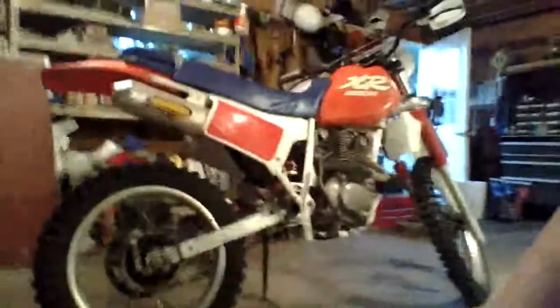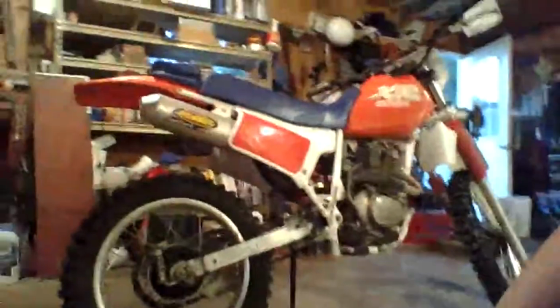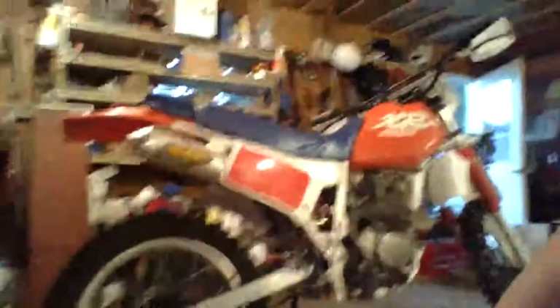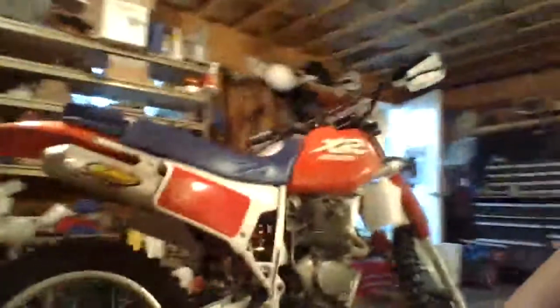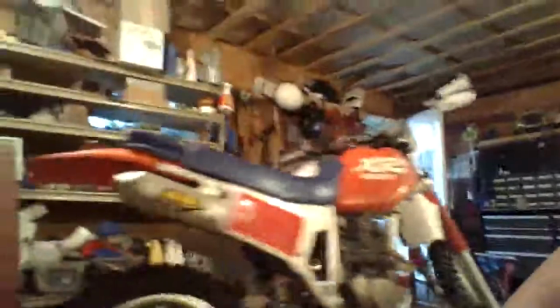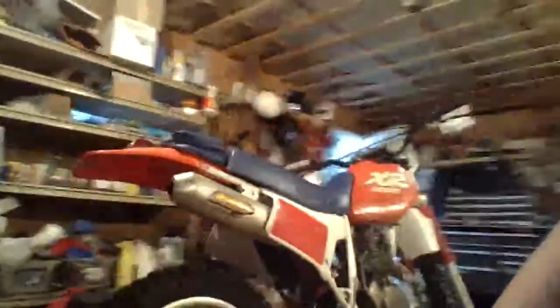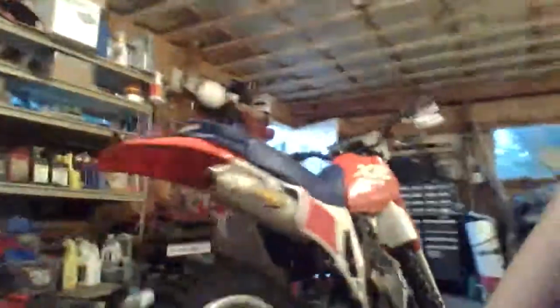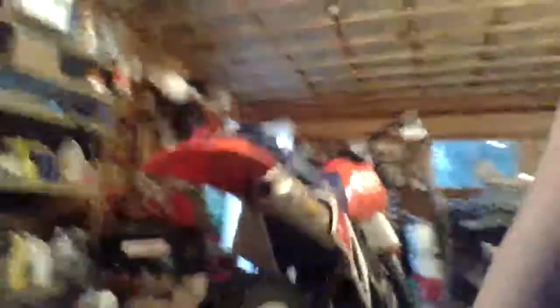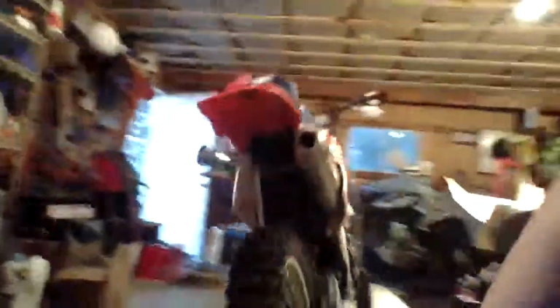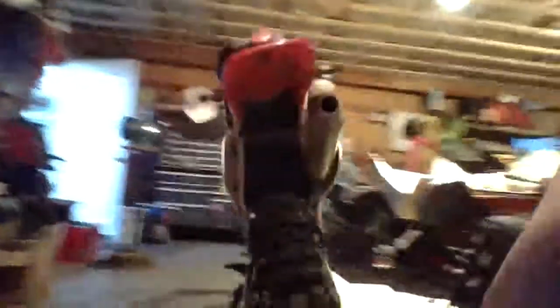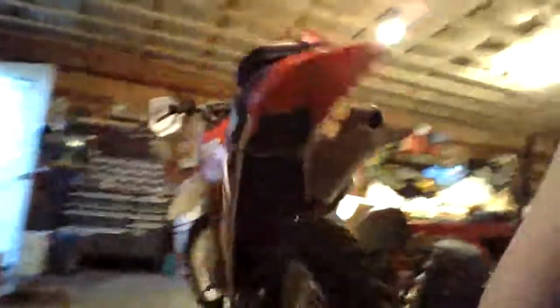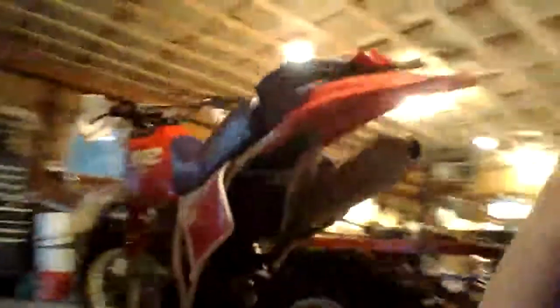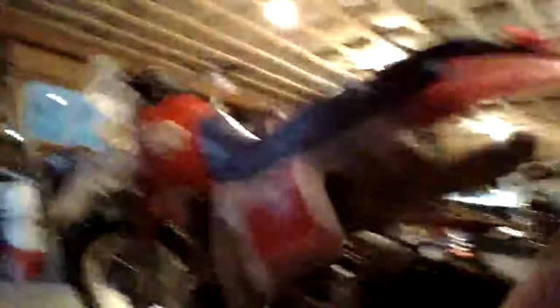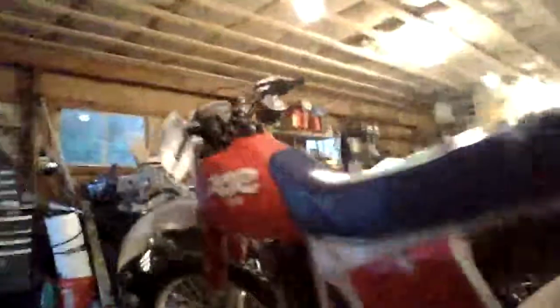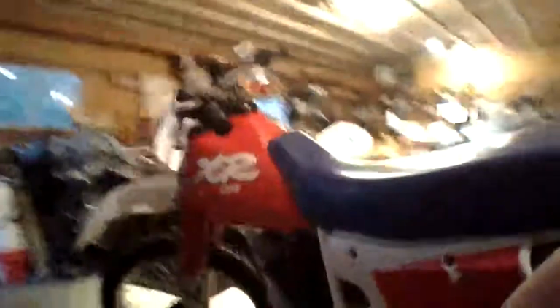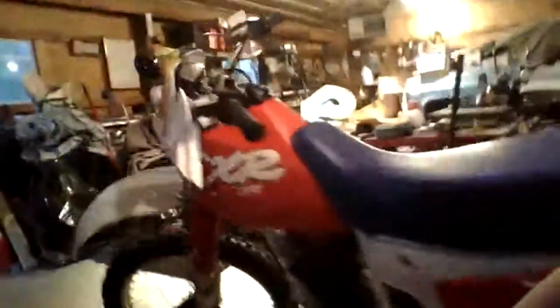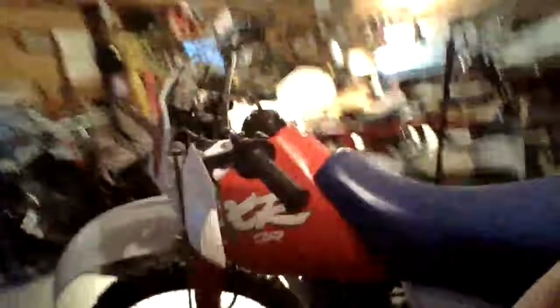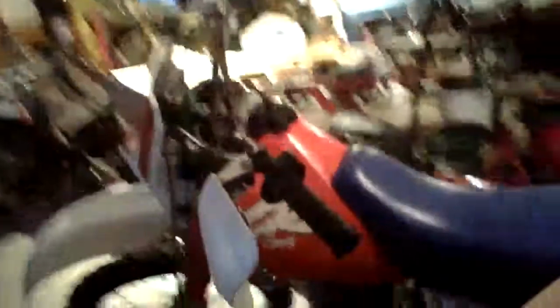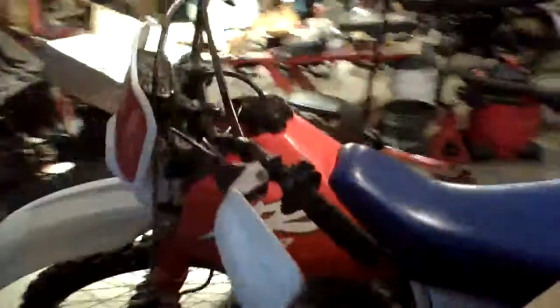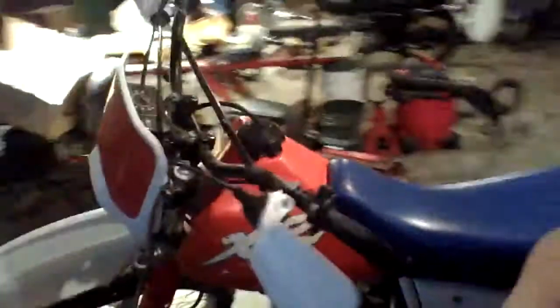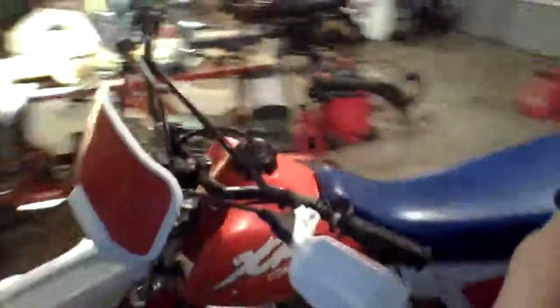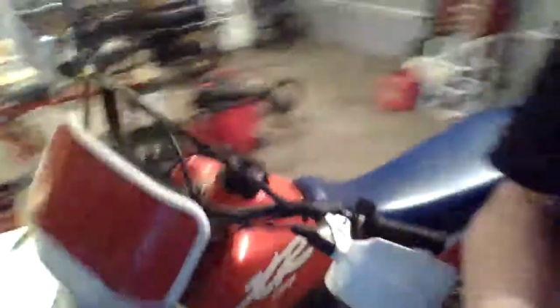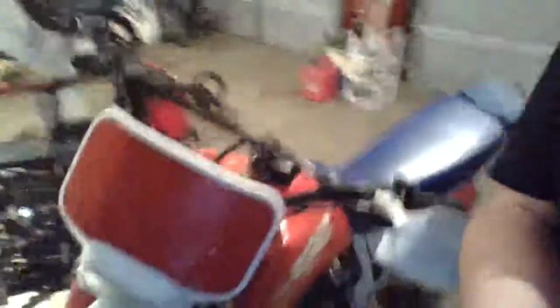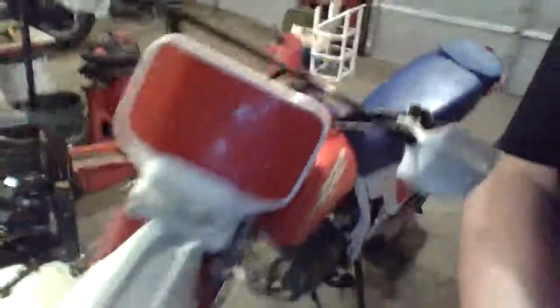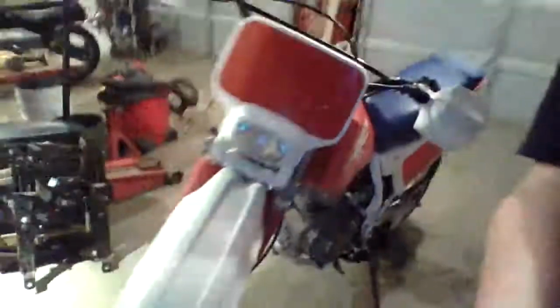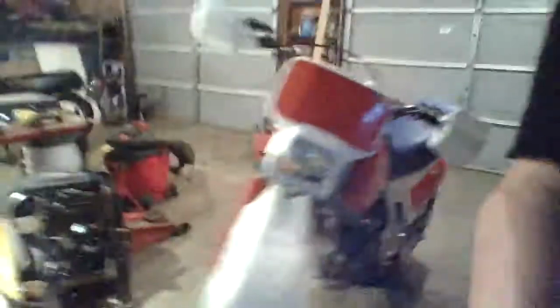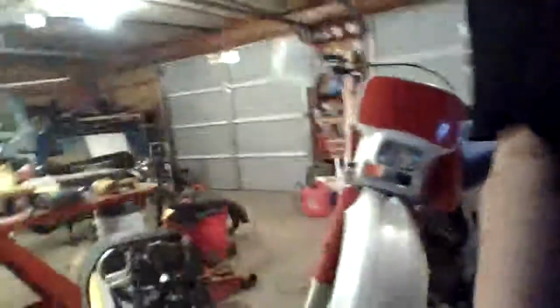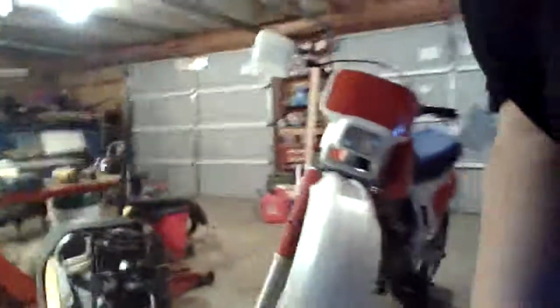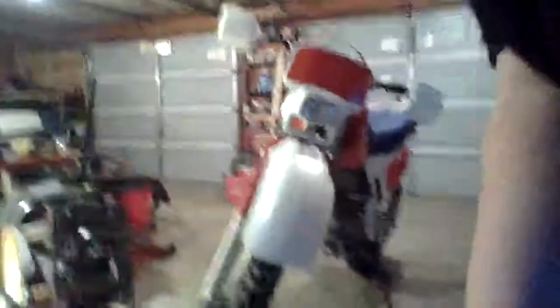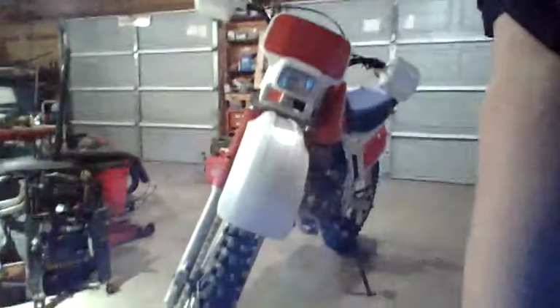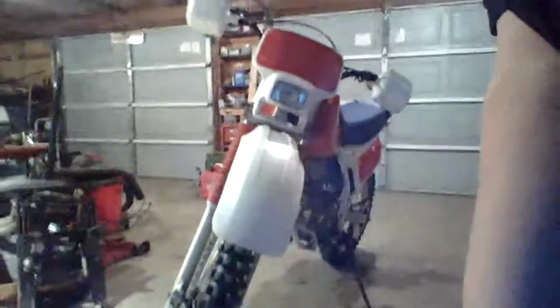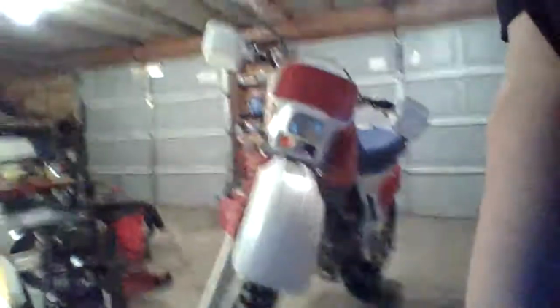Here she is. I'm not going to start it up for you today, but yep, that's what she looks like.